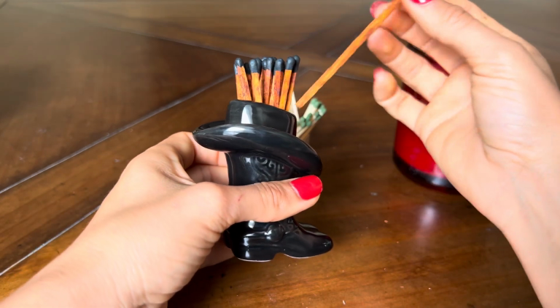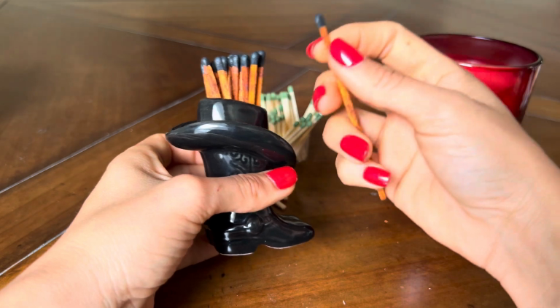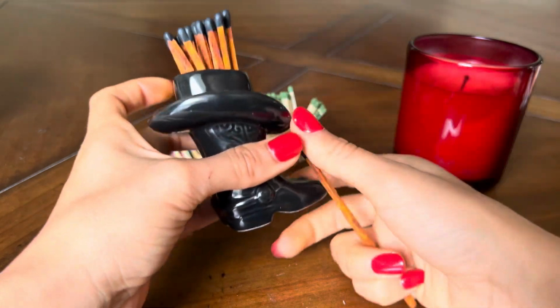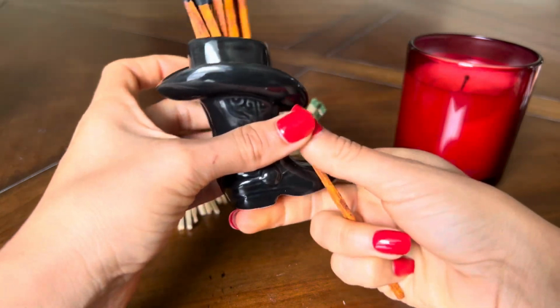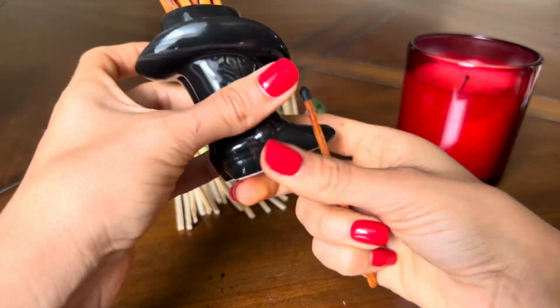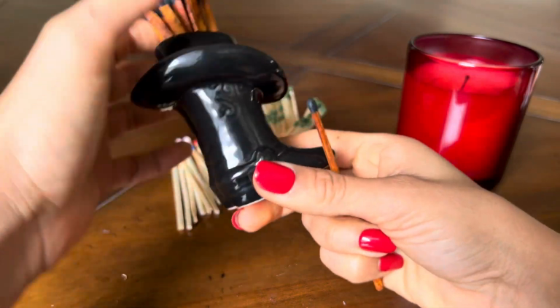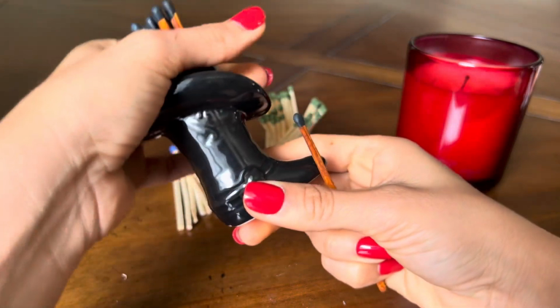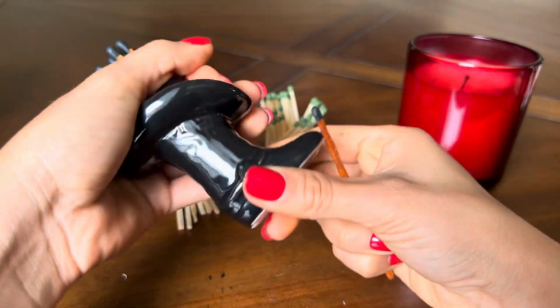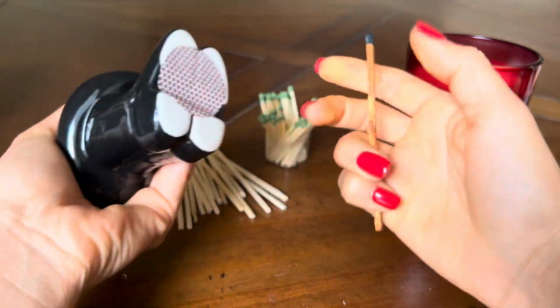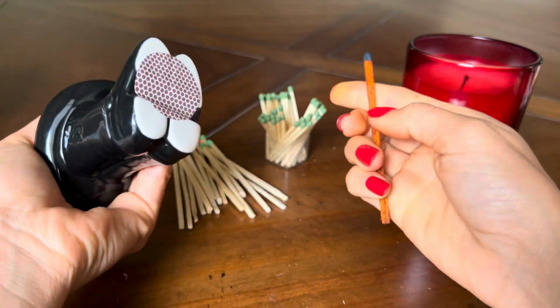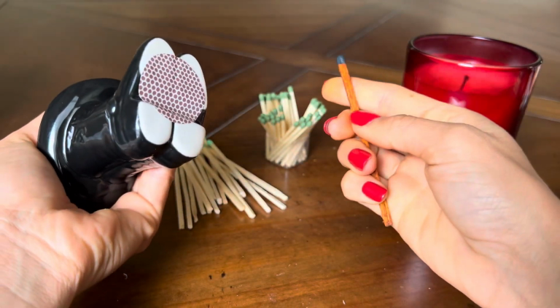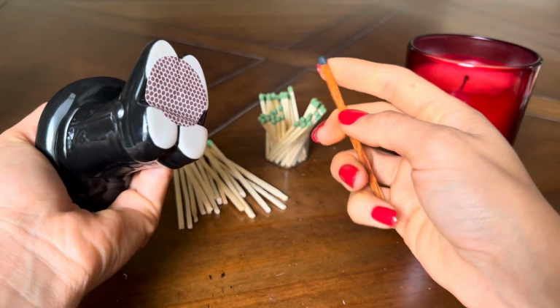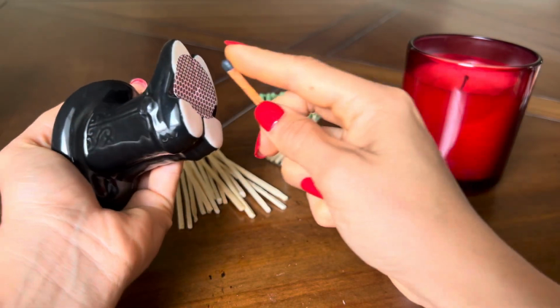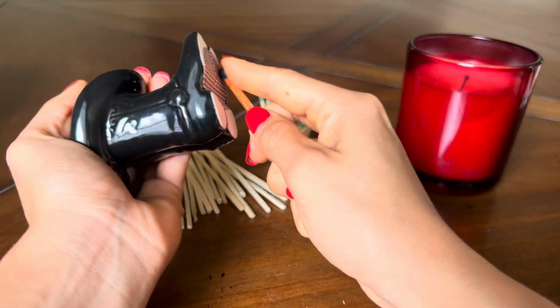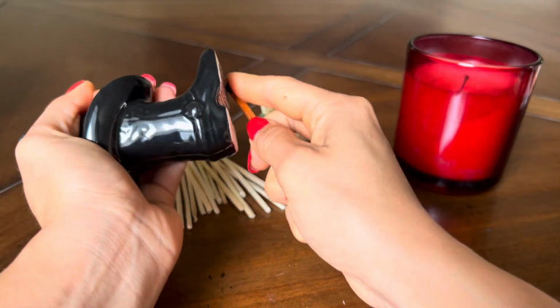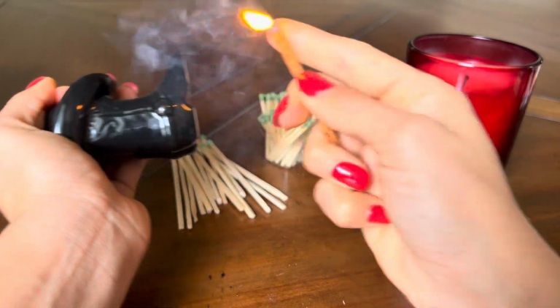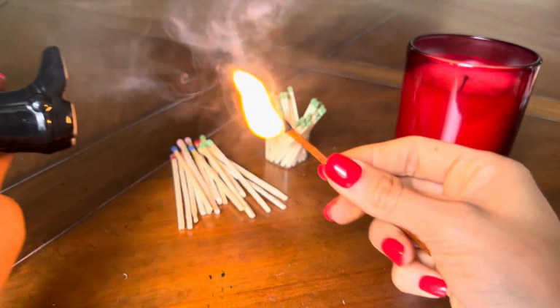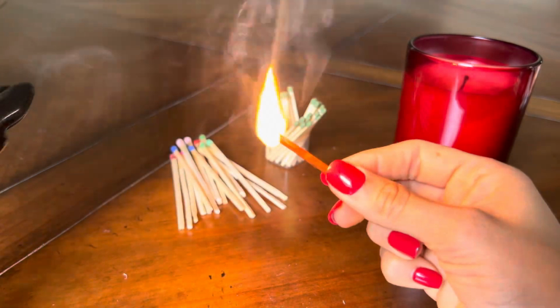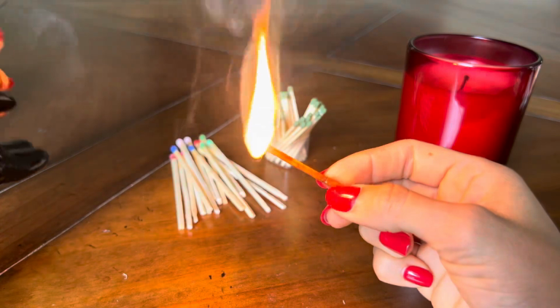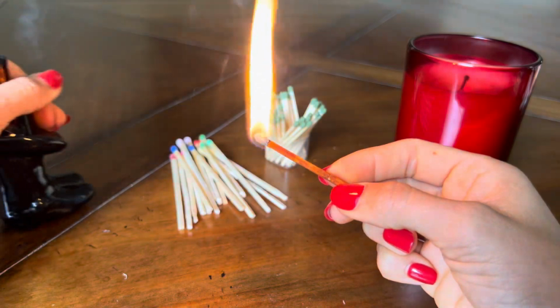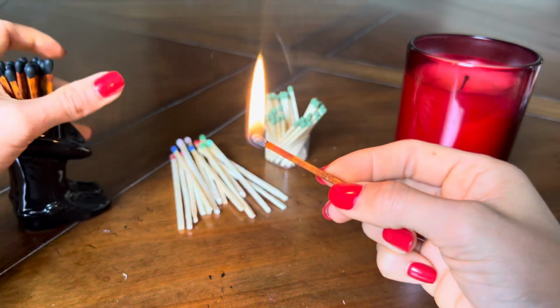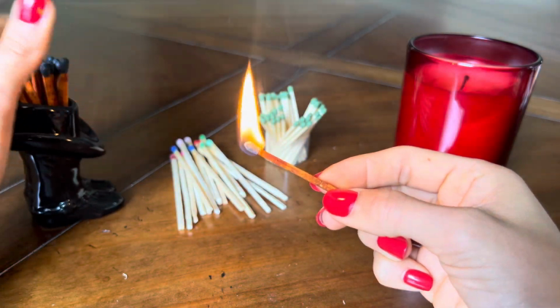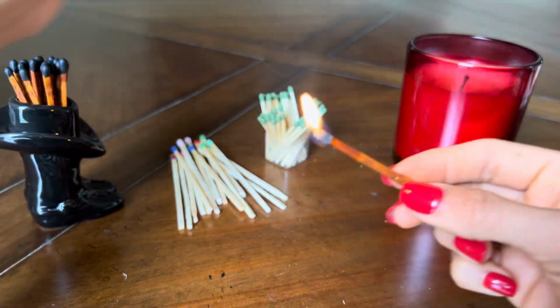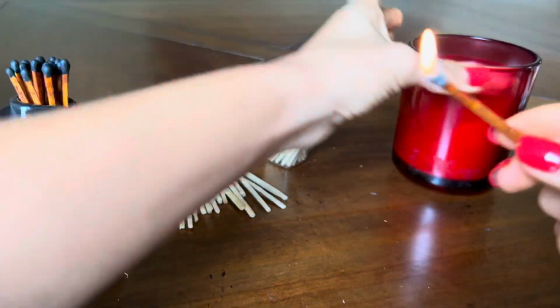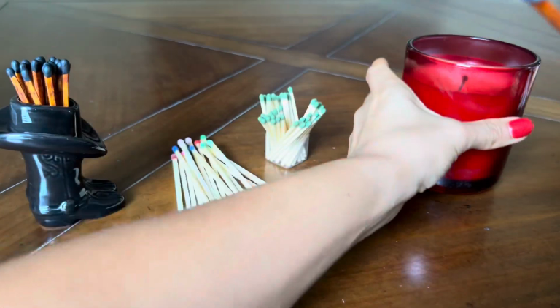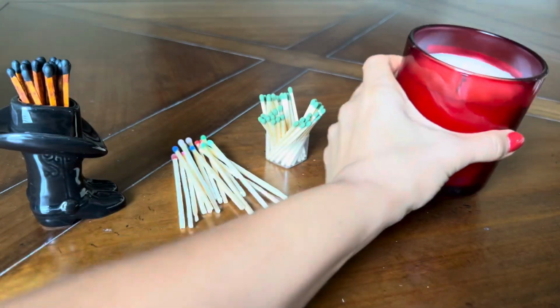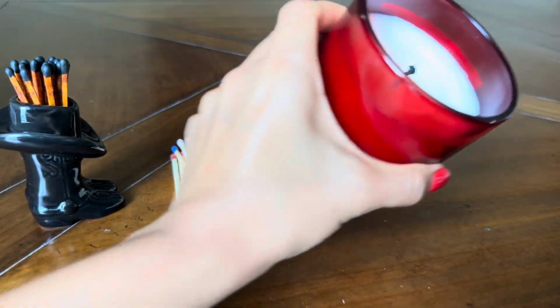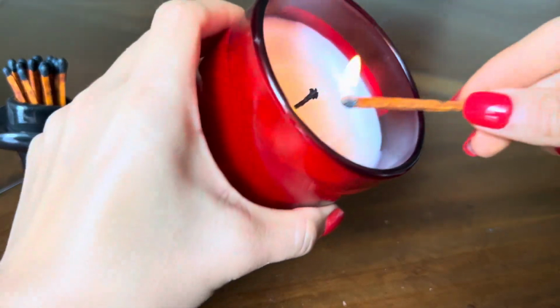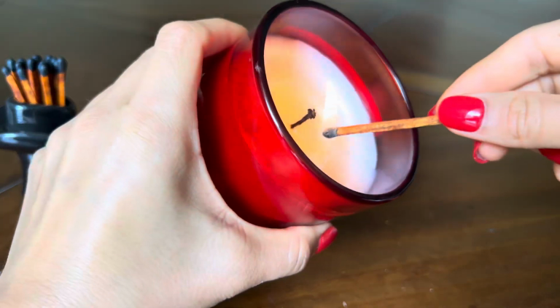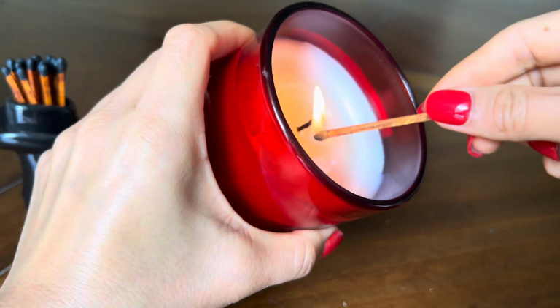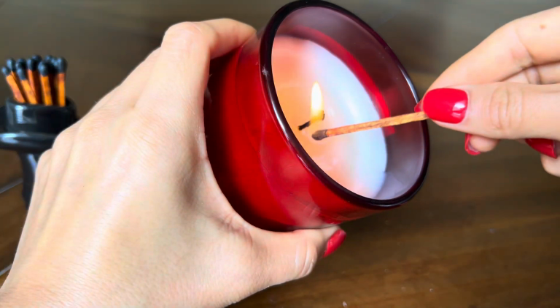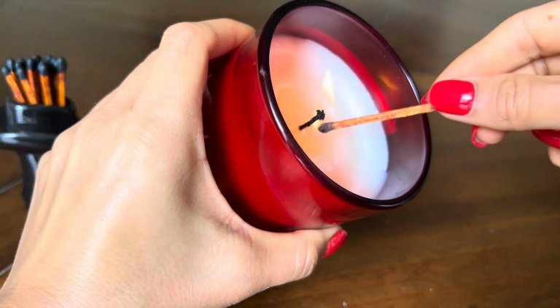This is how you use it. When you're ready to use your matches, grab one and hold it from the top like this, then swipe it on your striker, and then light your candle like this.